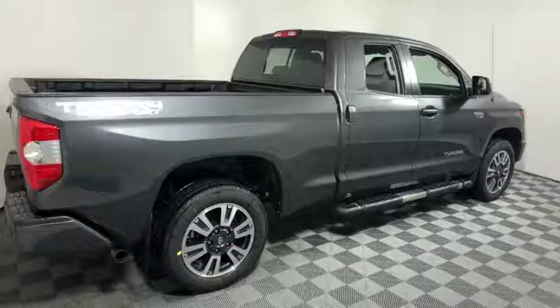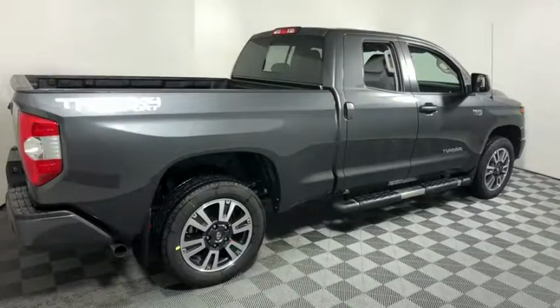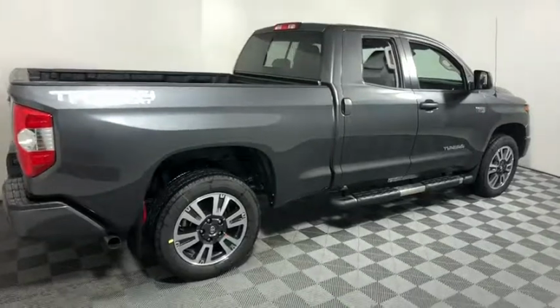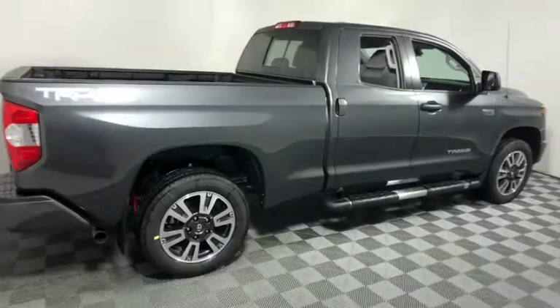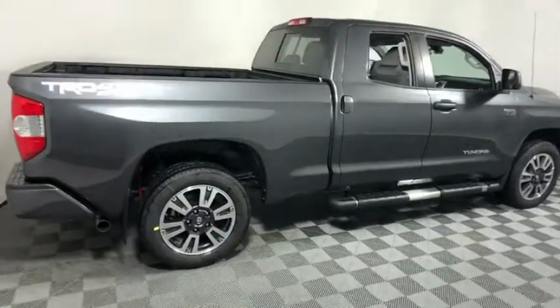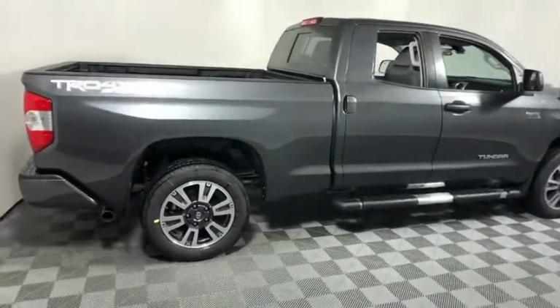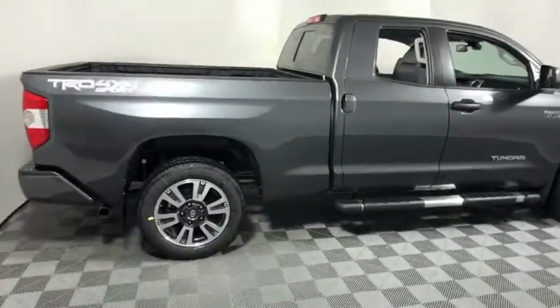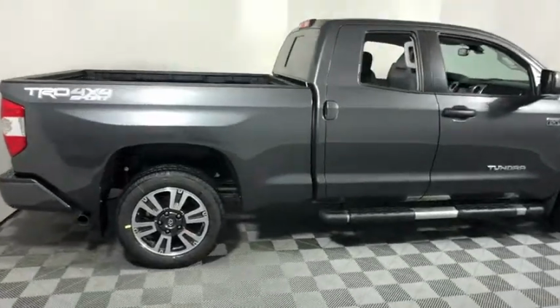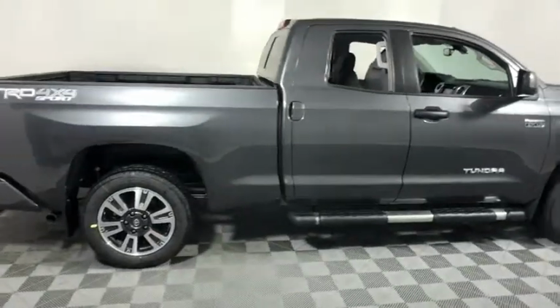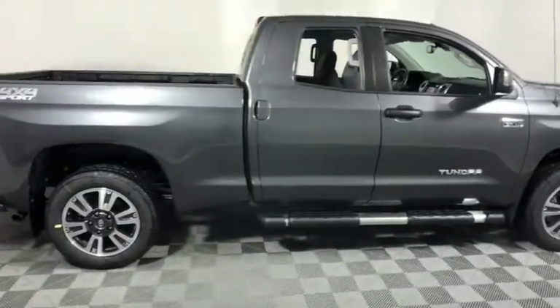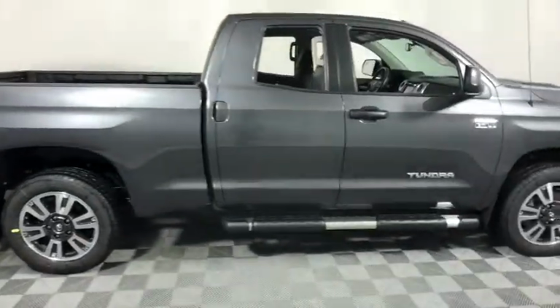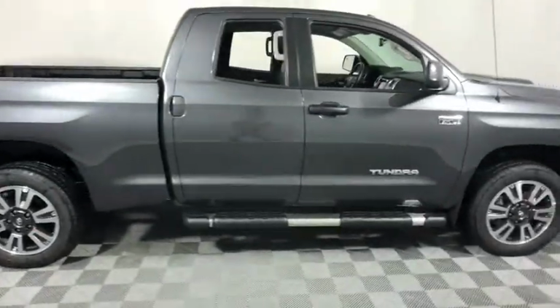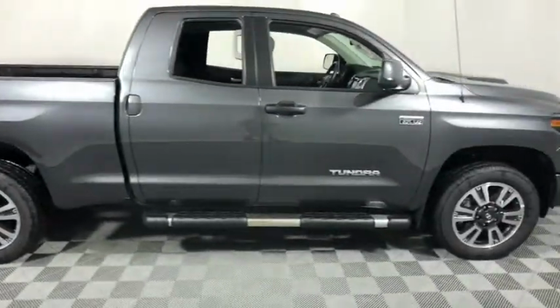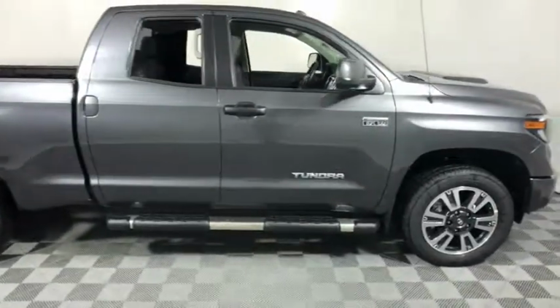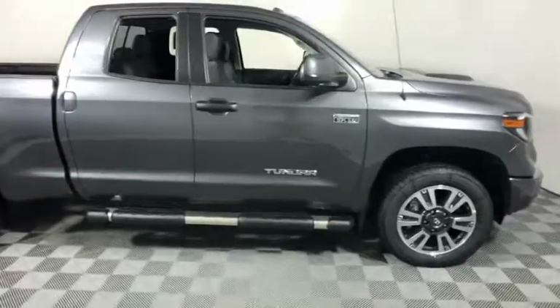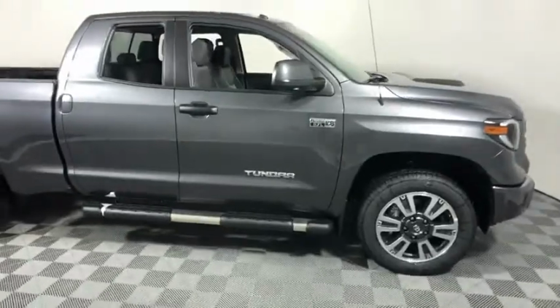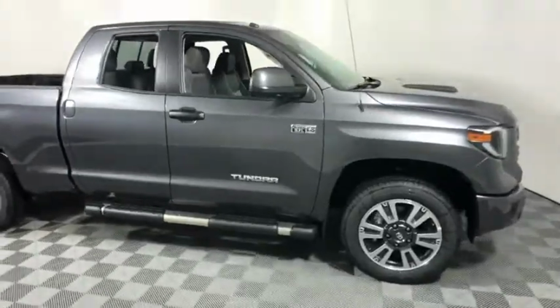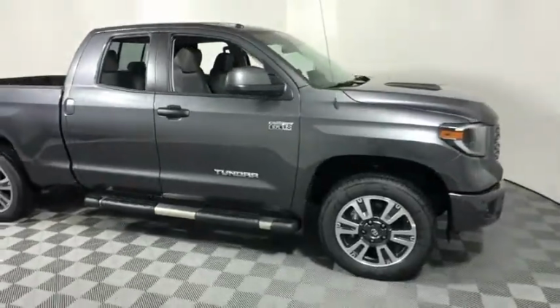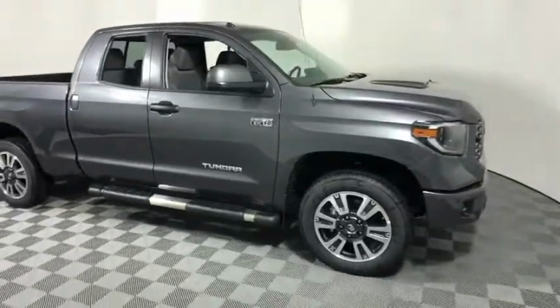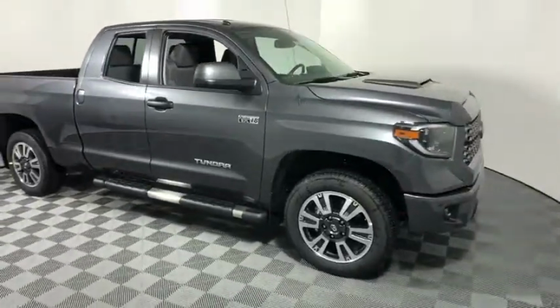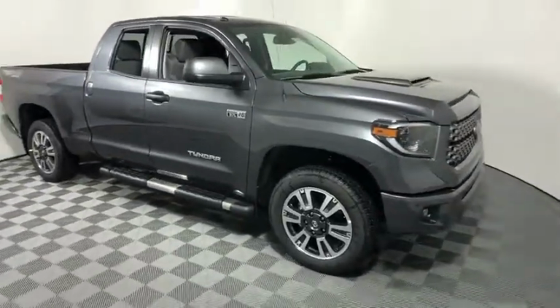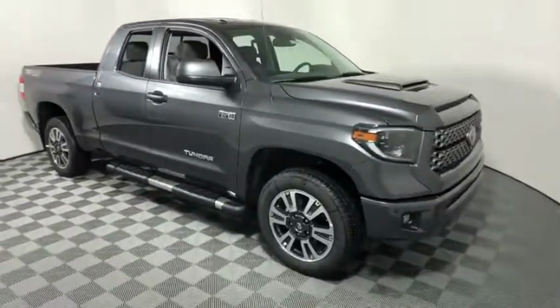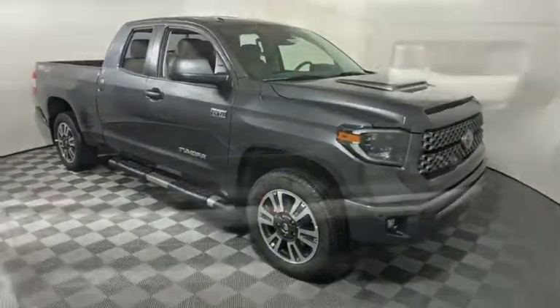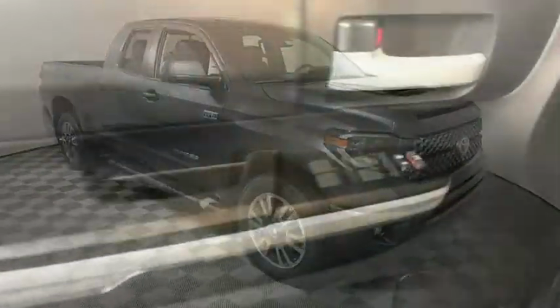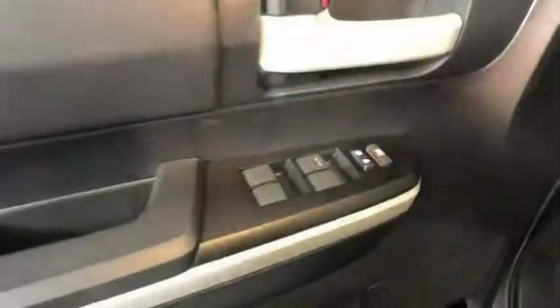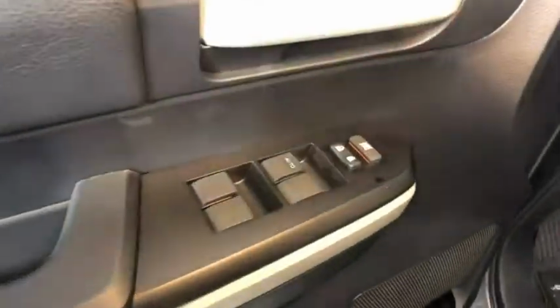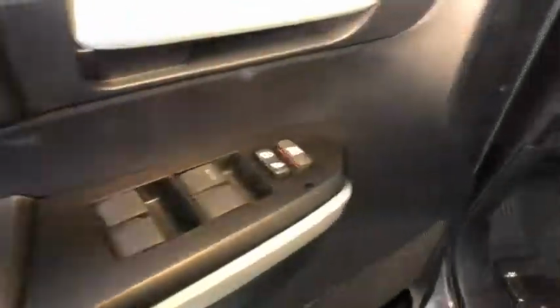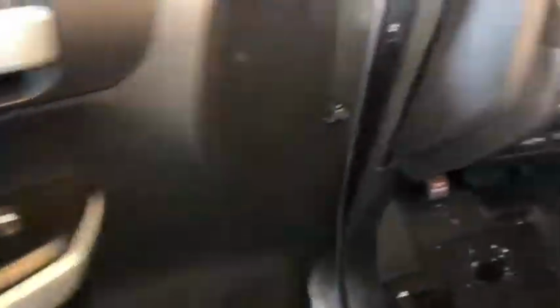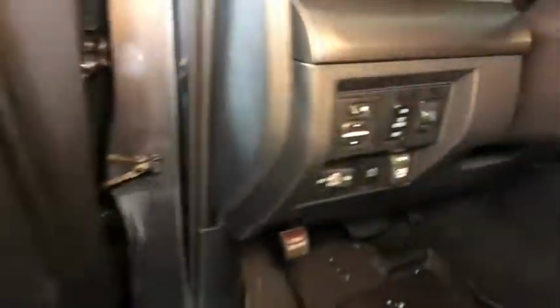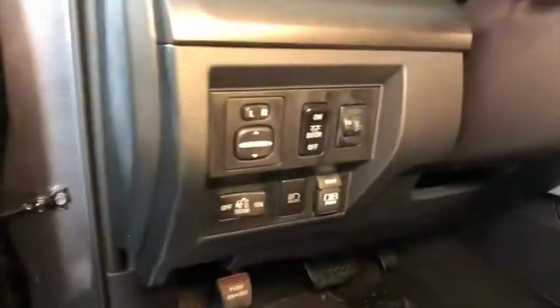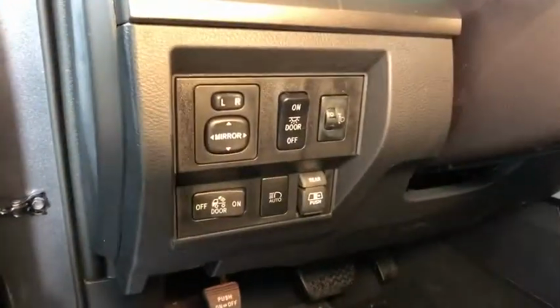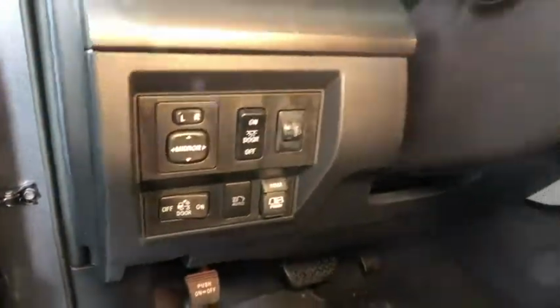2019 Toyota Tundra. The Tundra has a number of unique features useful for those using it as a work truck, including extra-large door handles, a deck rail system, and an integrated tow hitch.